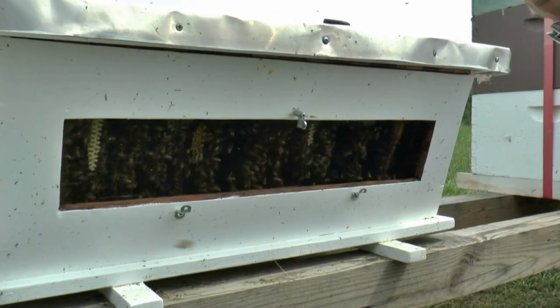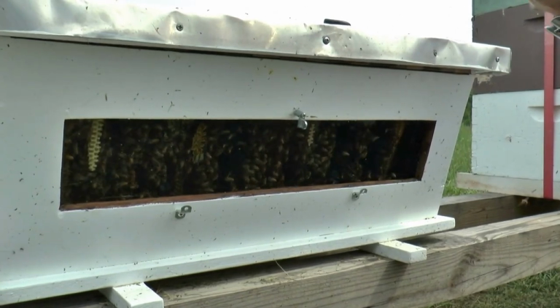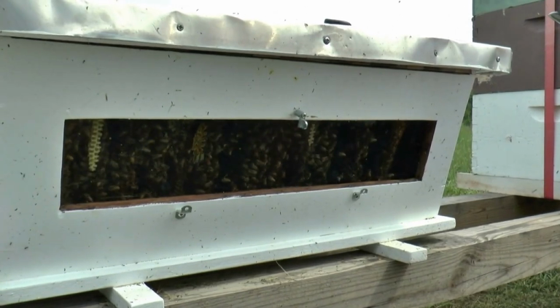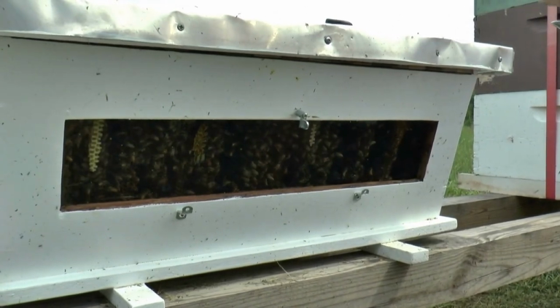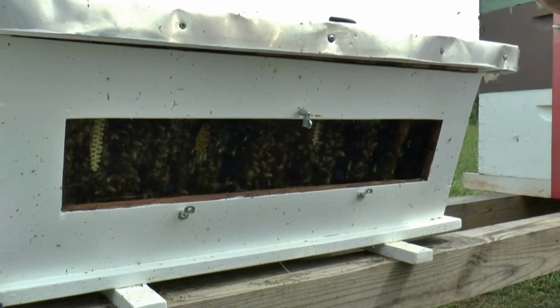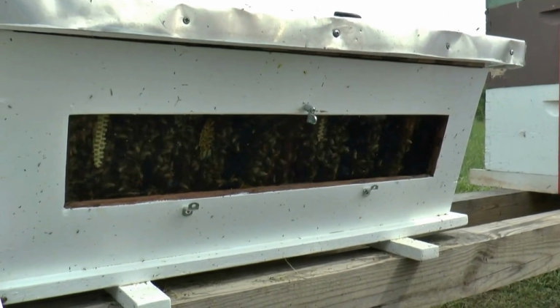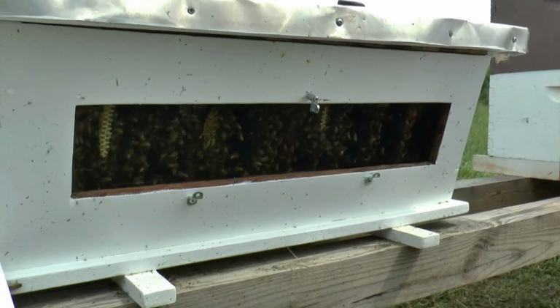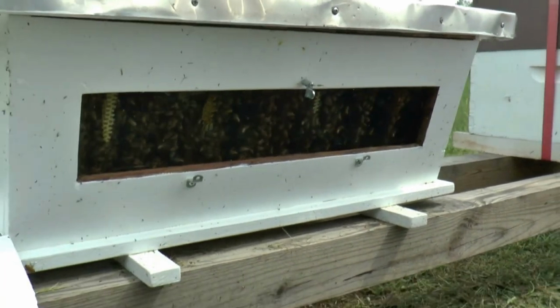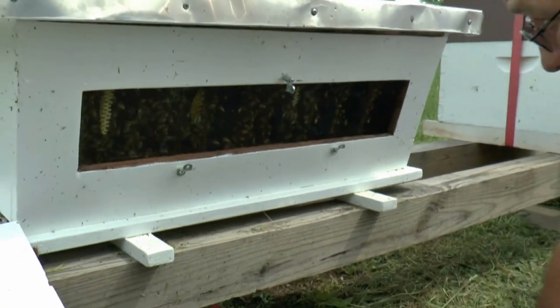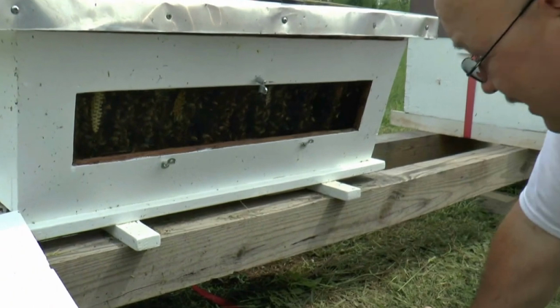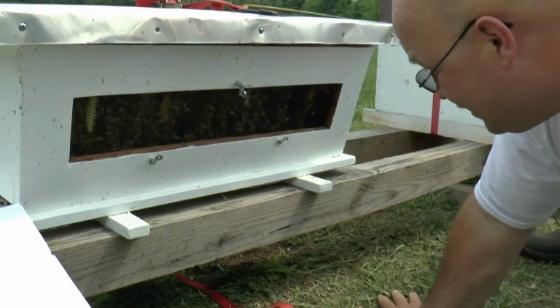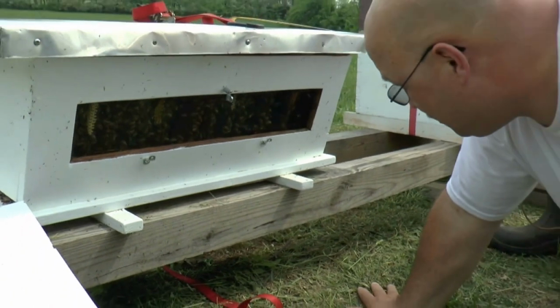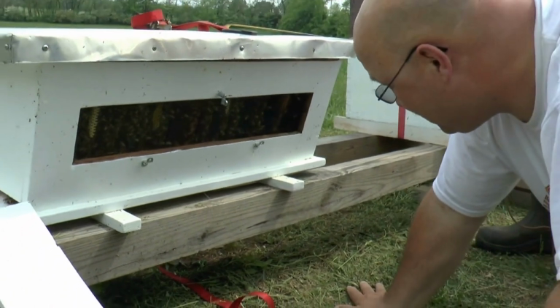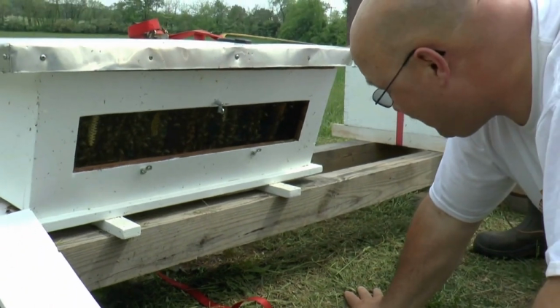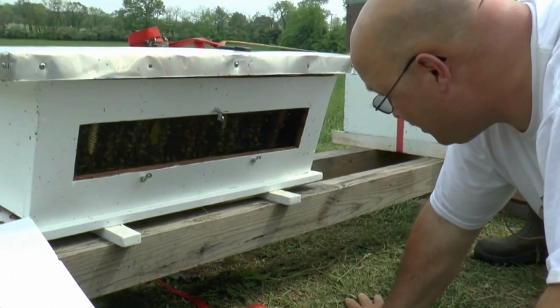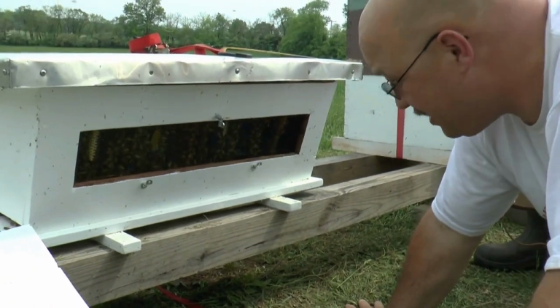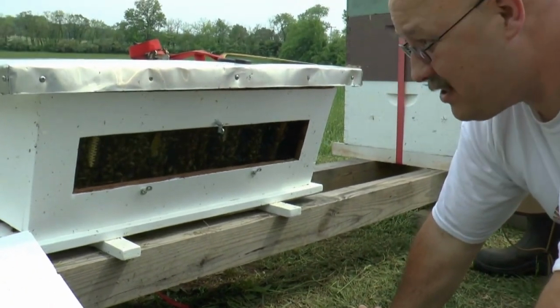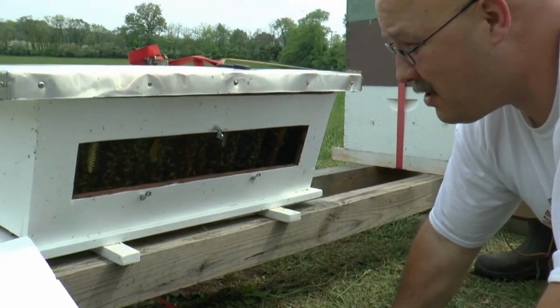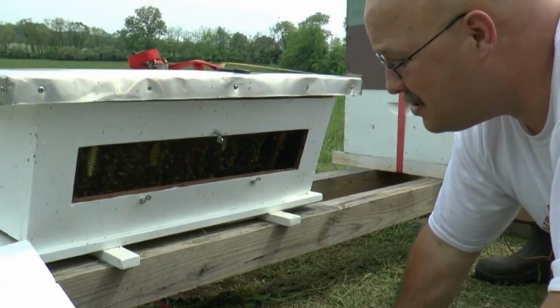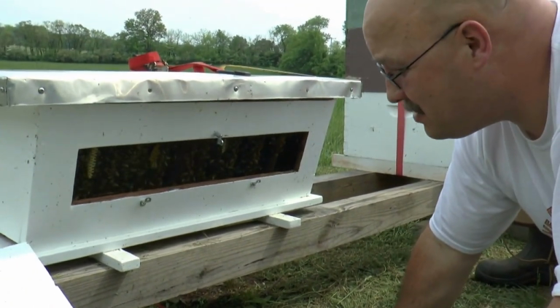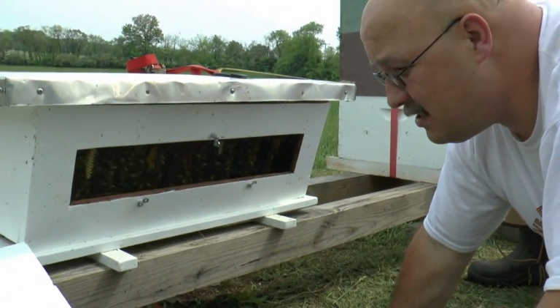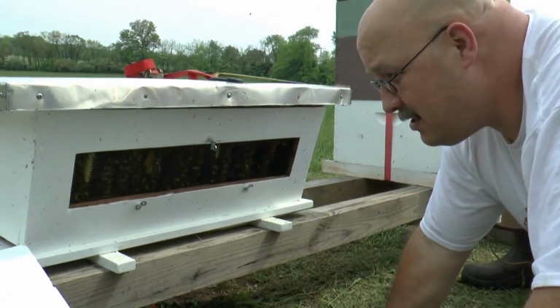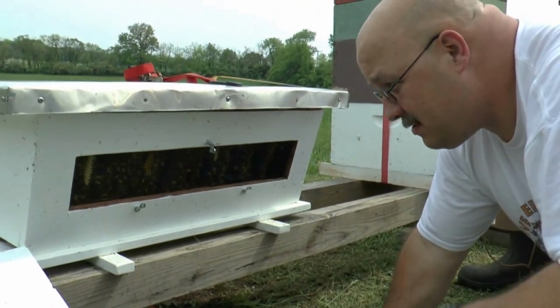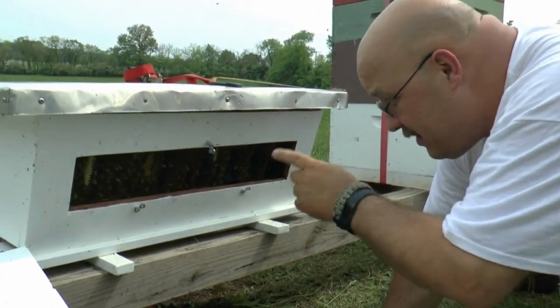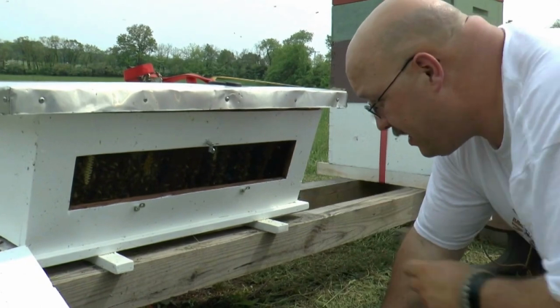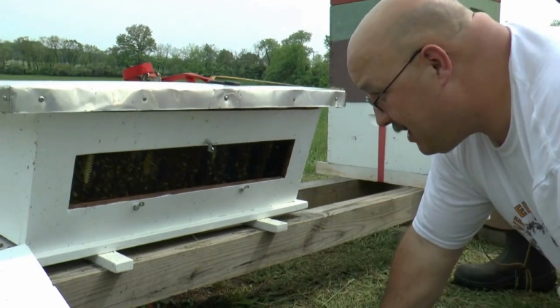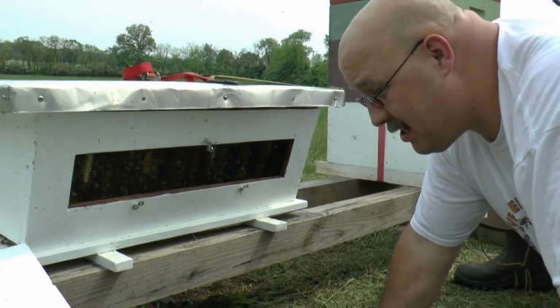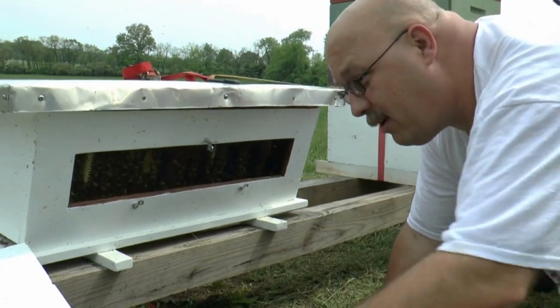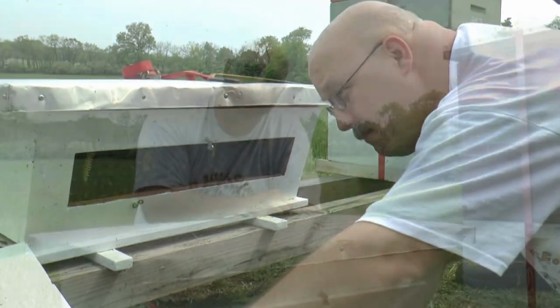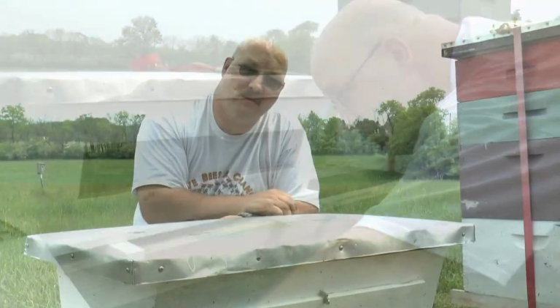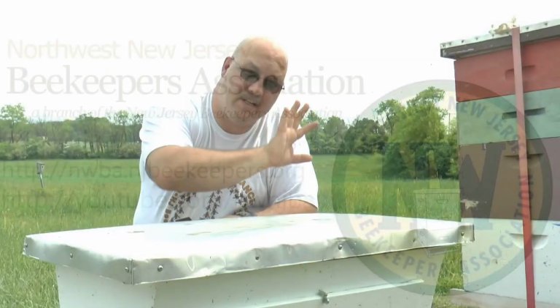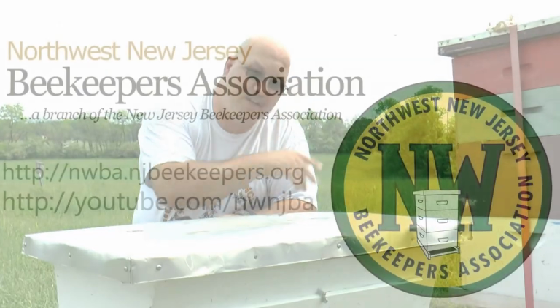We're in the prime time of our nectar flow right now, and these bees are just hitting their stride. Very excited about this top bar. Thanks for watching.